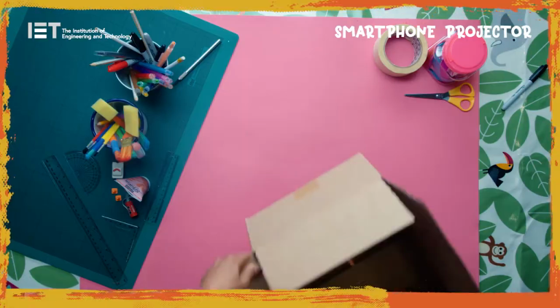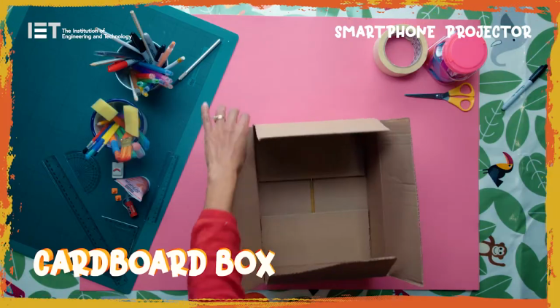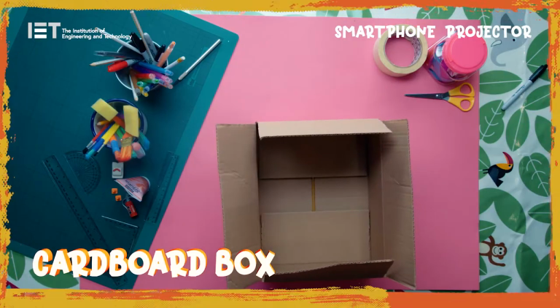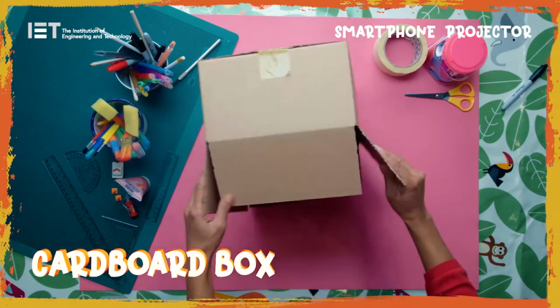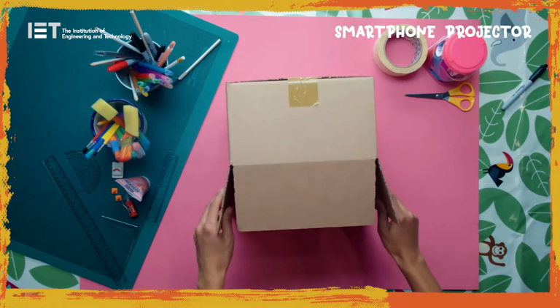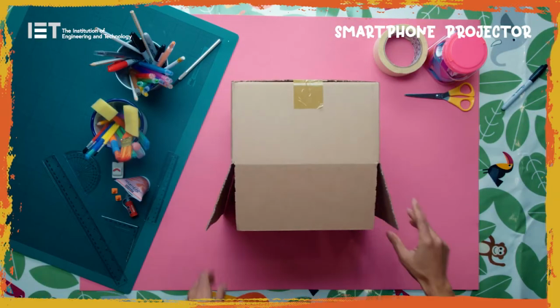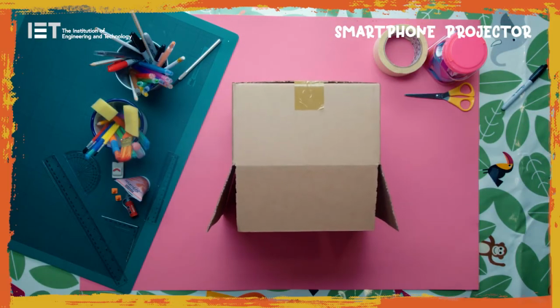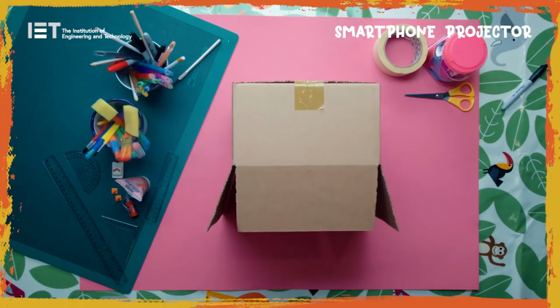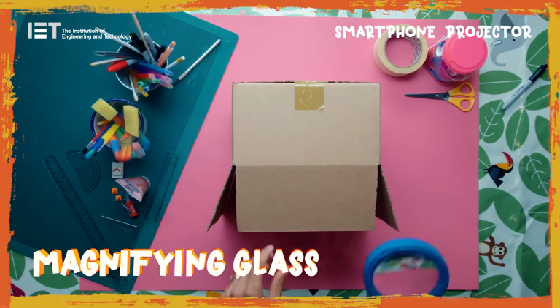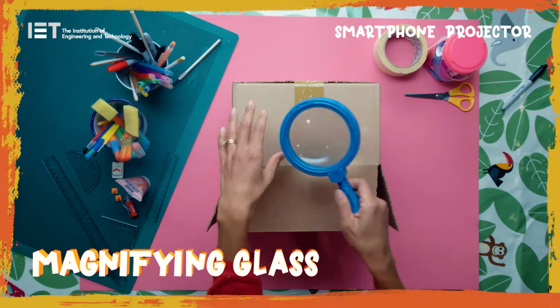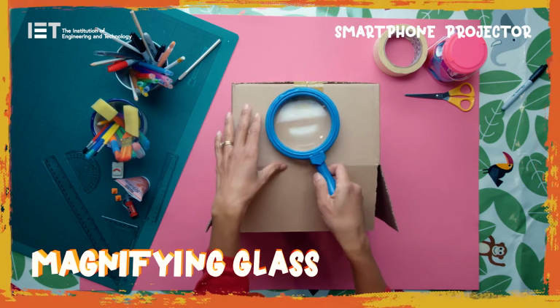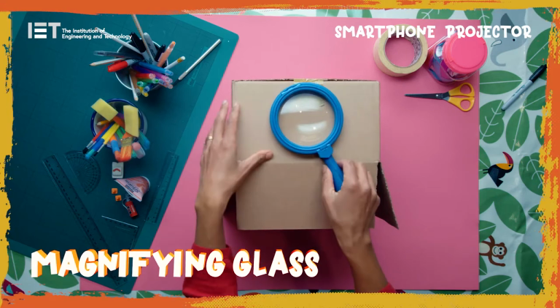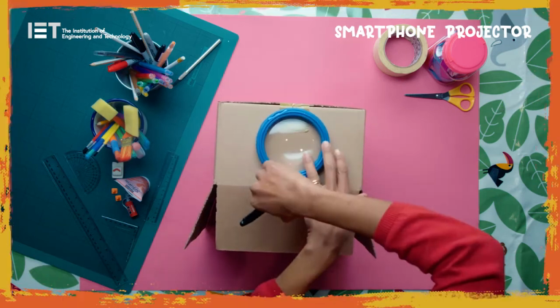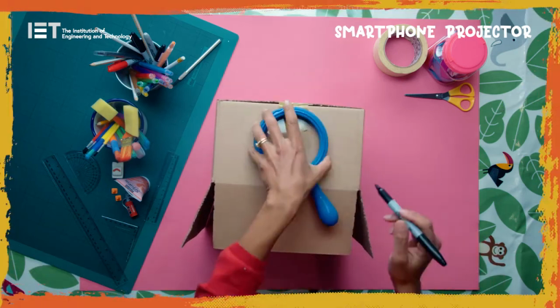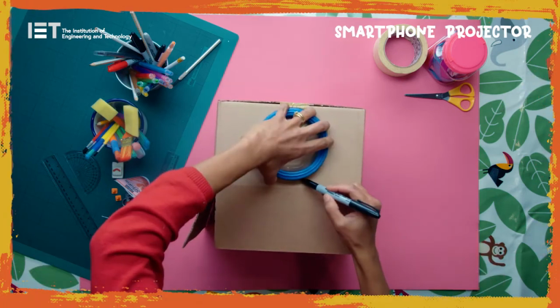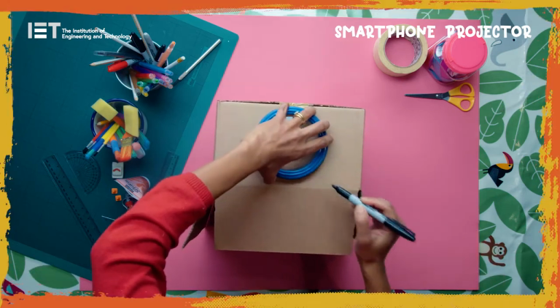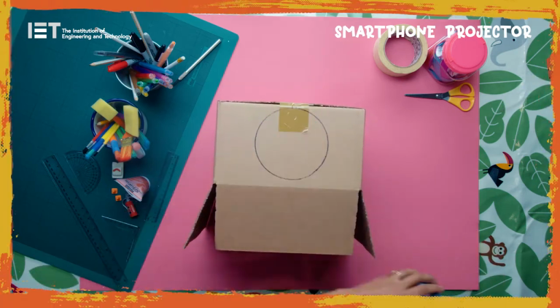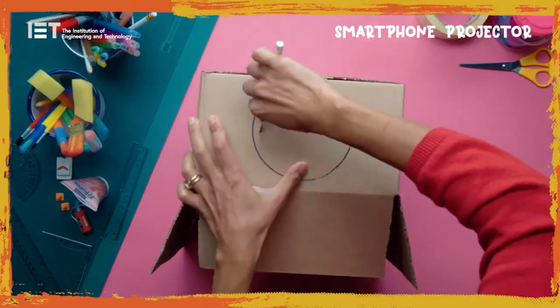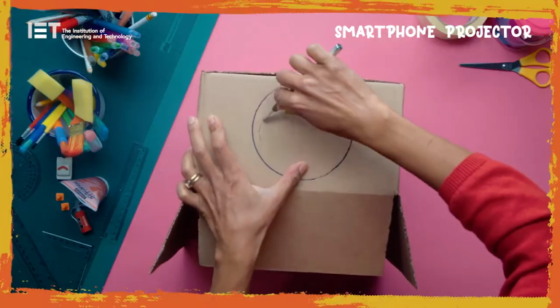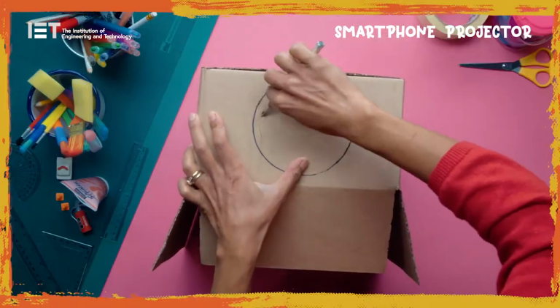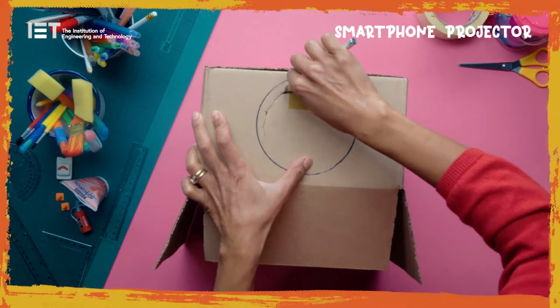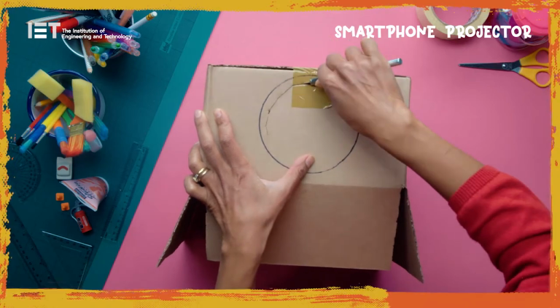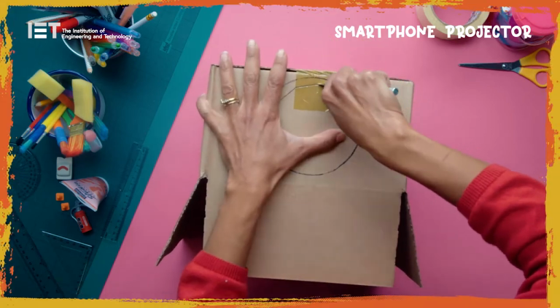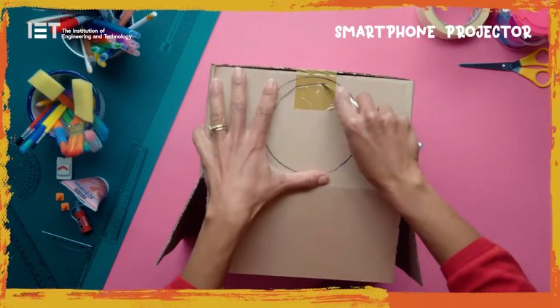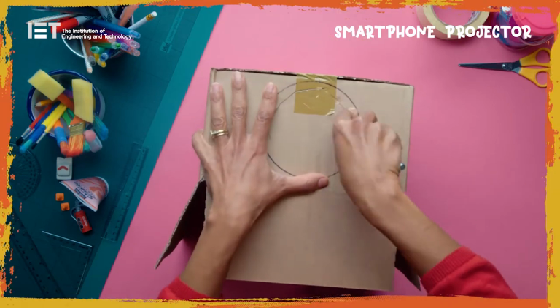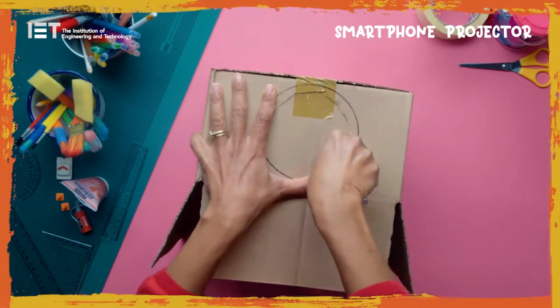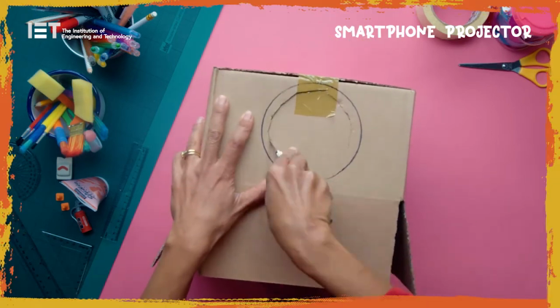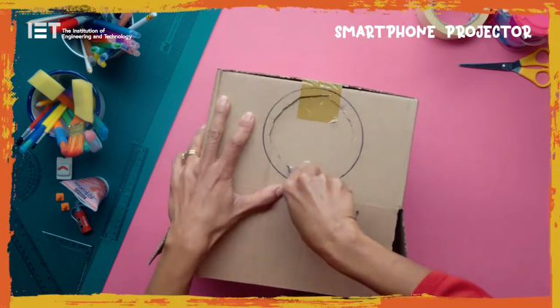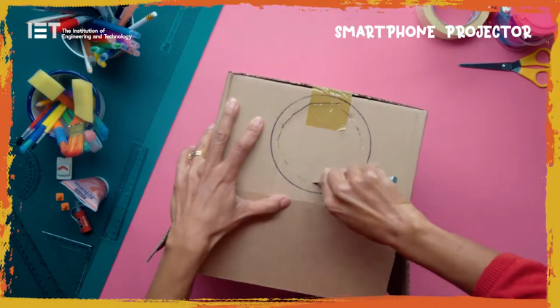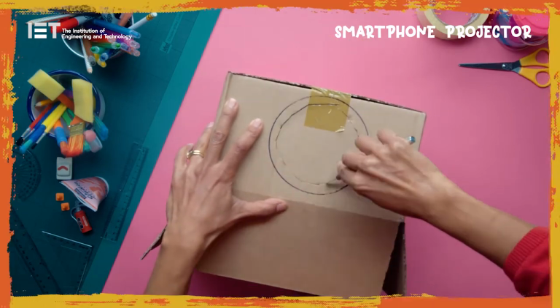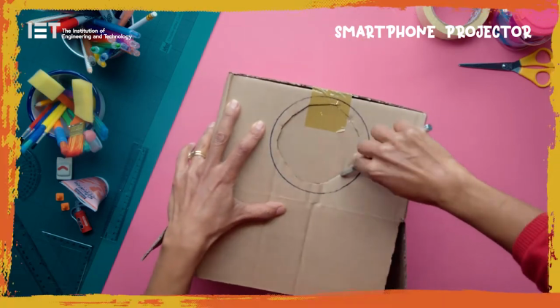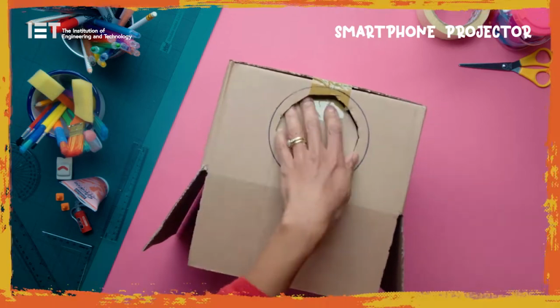Turn your box so that one of the narrow sides is facing up, then put the magnifying glass in the middle and draw around it. Cut a hole in the box that is slightly smaller than the circle. The box should hold the magnifying glass — it shouldn't fall through it.